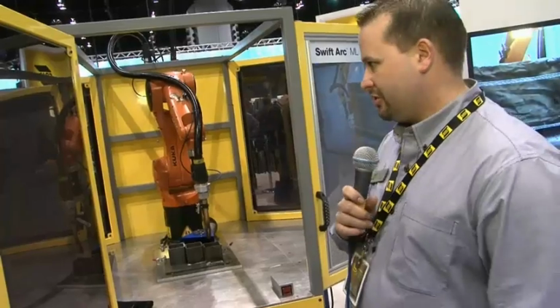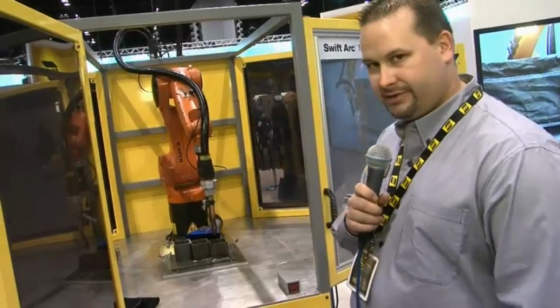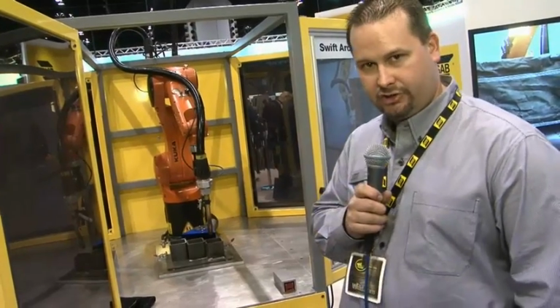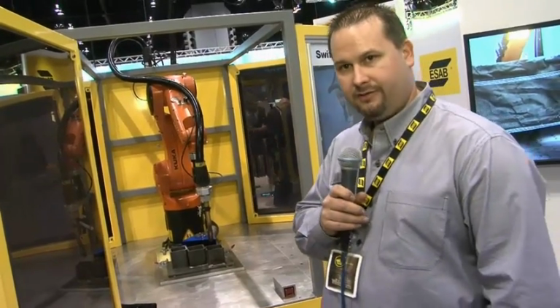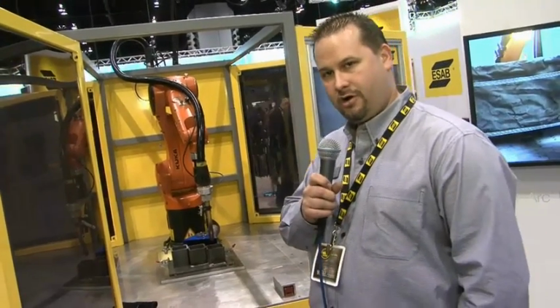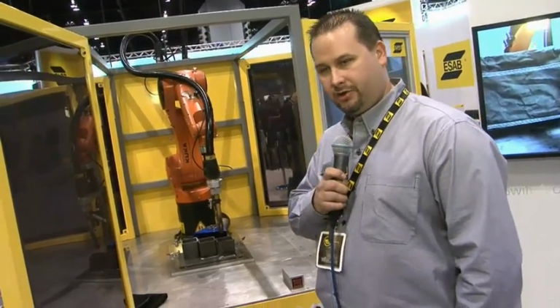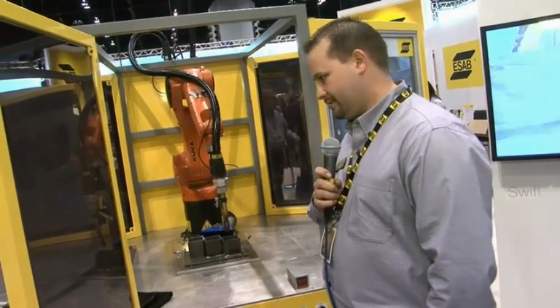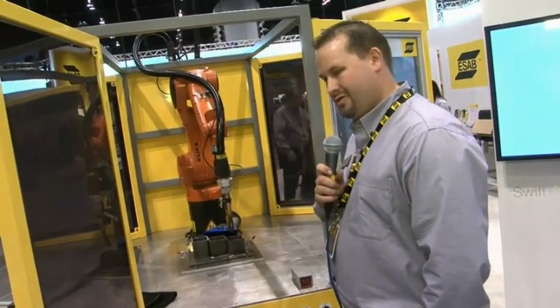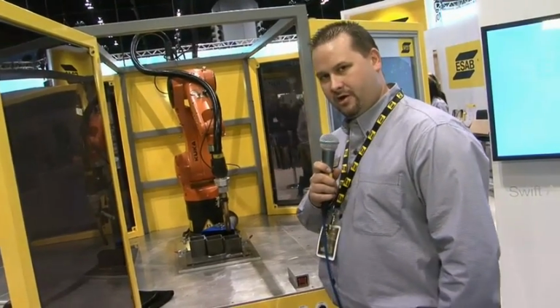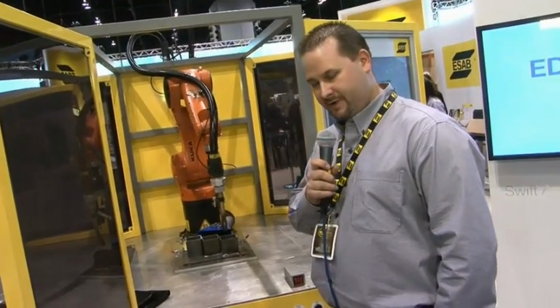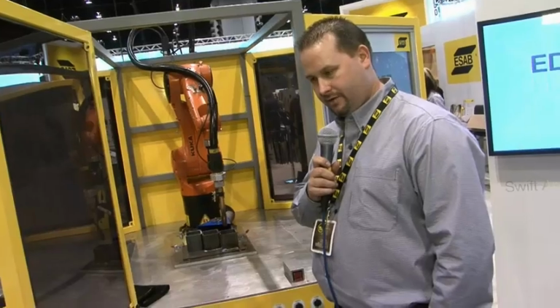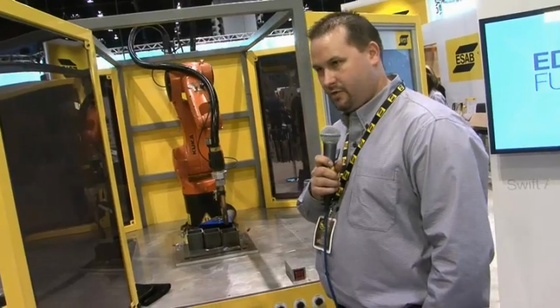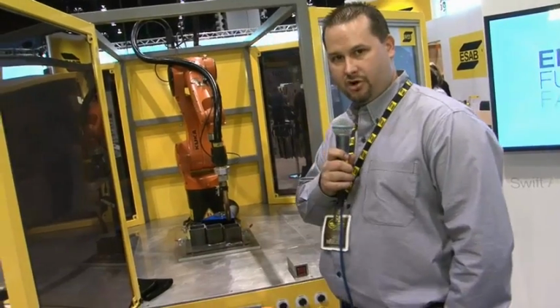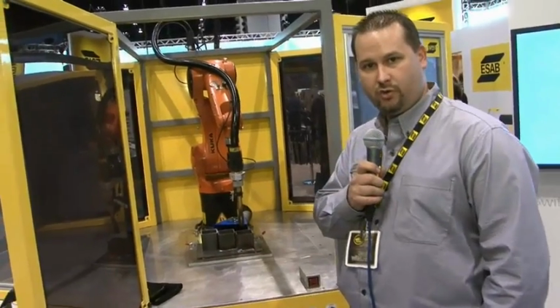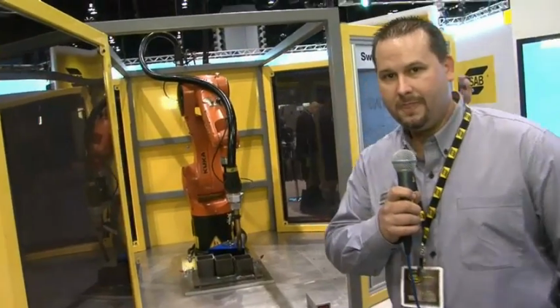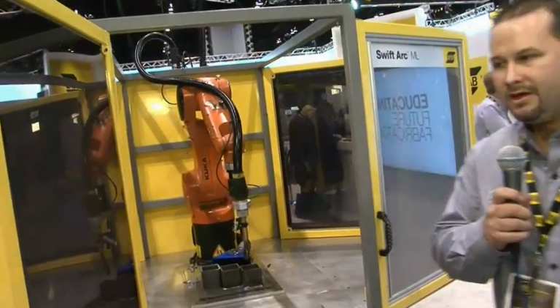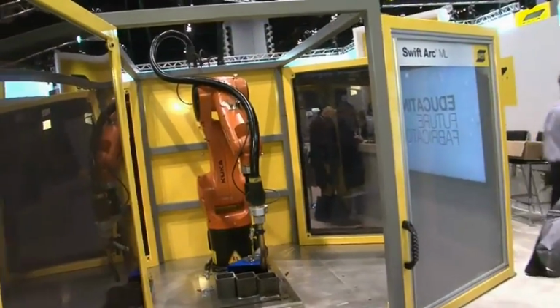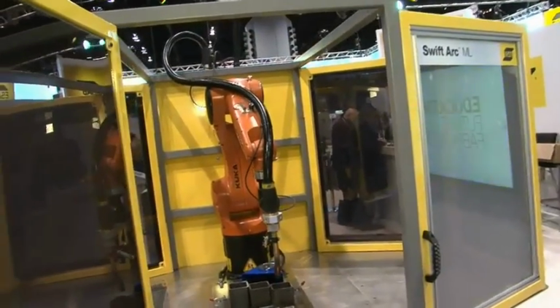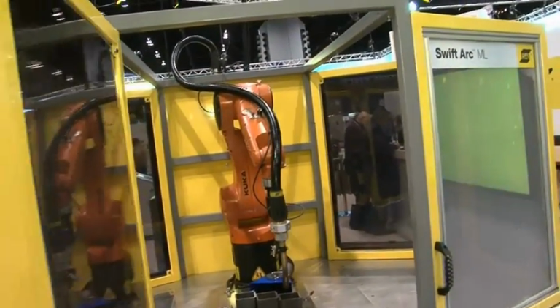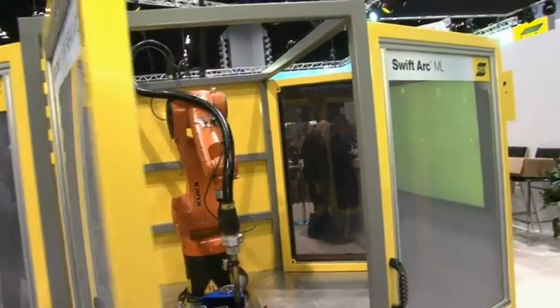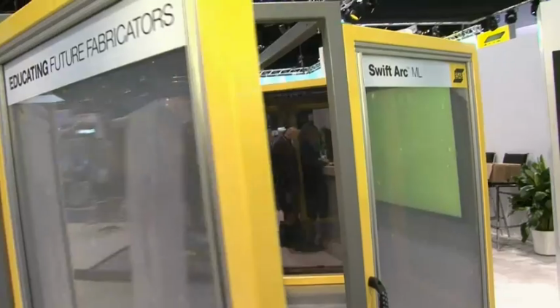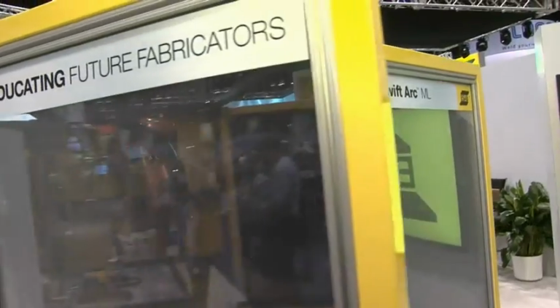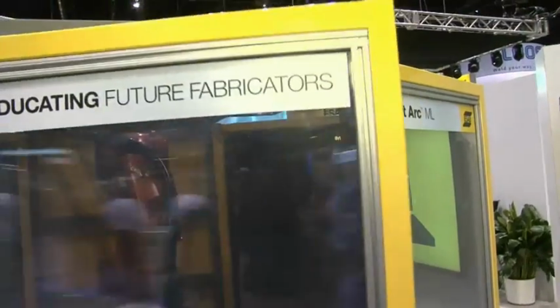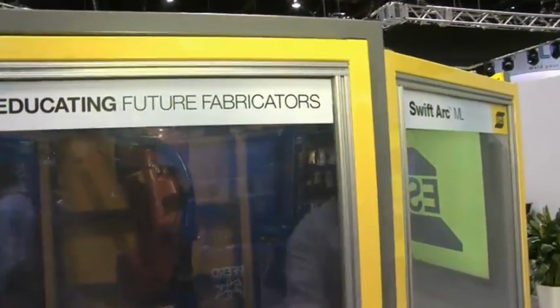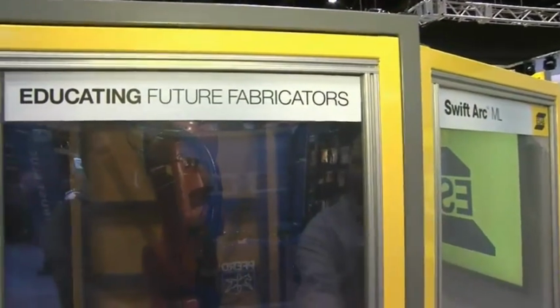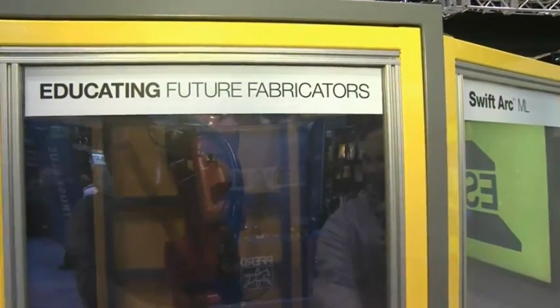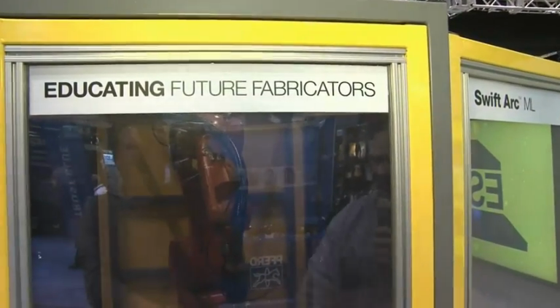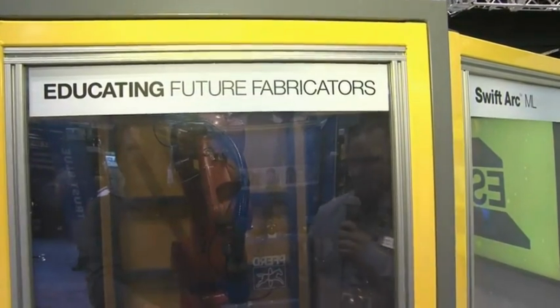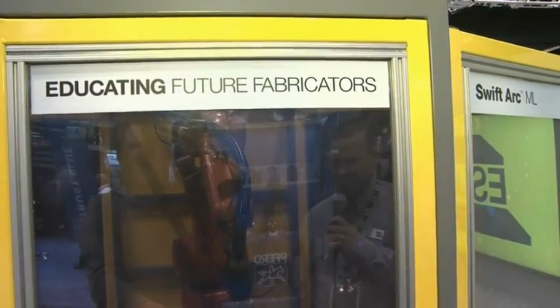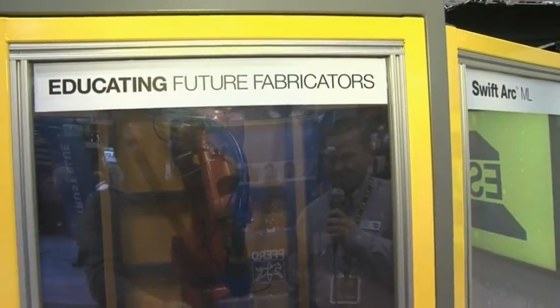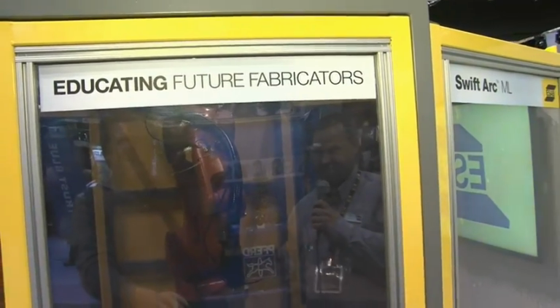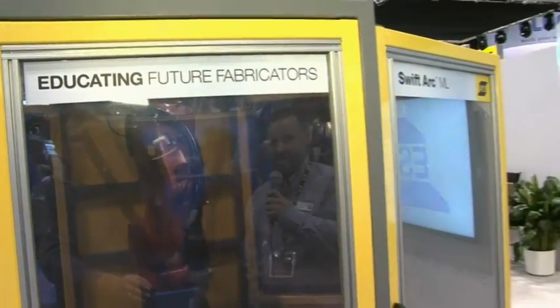So in your consideration for a new system, whether you're expanding your curriculum or starting a new one, consider the SwiftArc ML cell from ESAB — because ESAB is educating future fabricators.